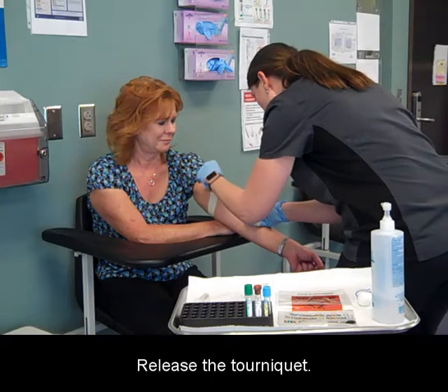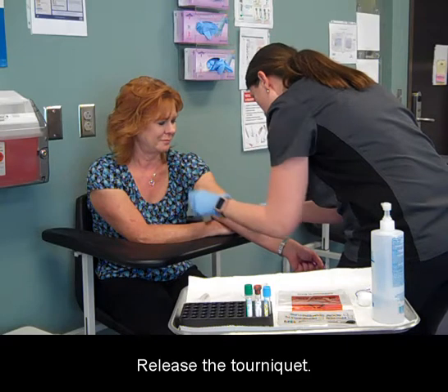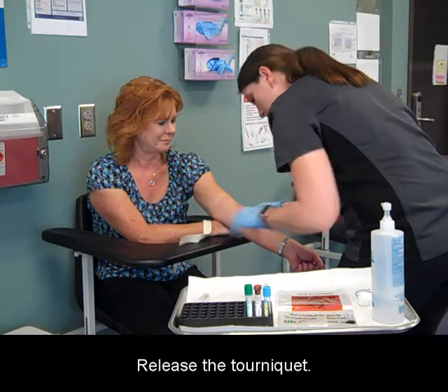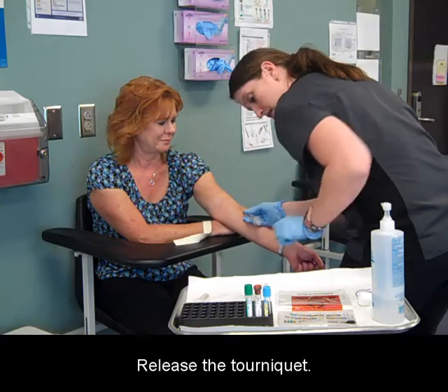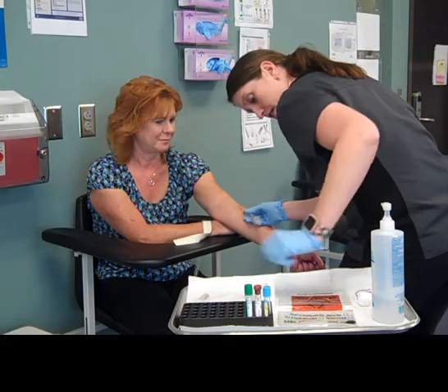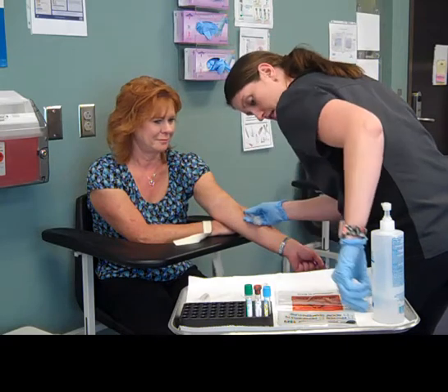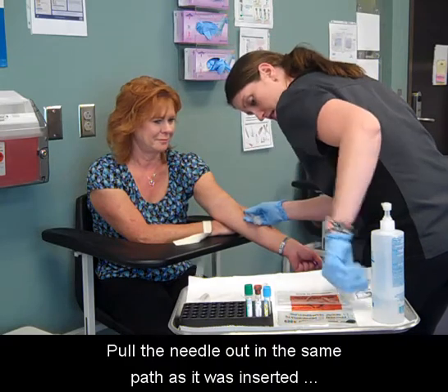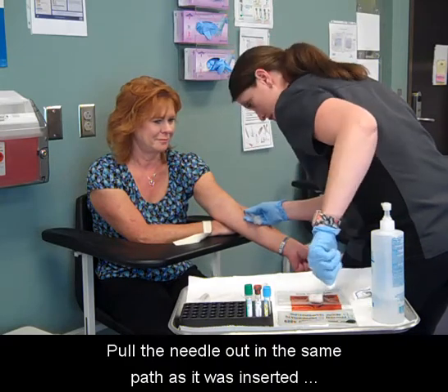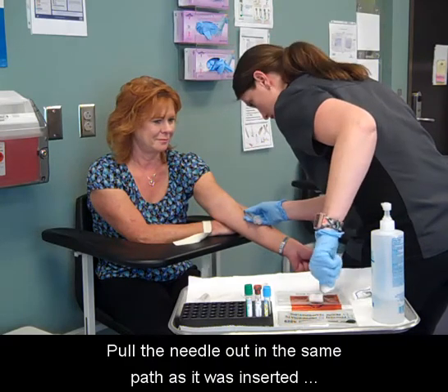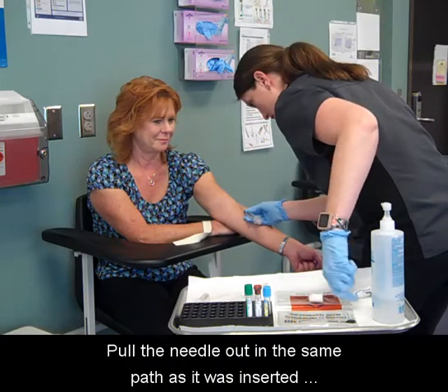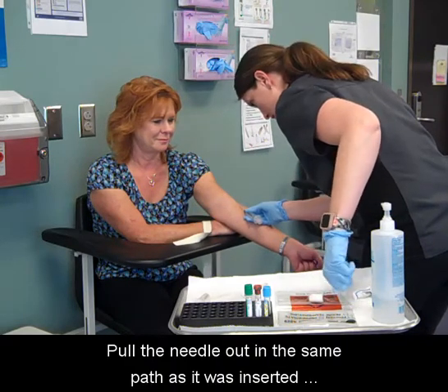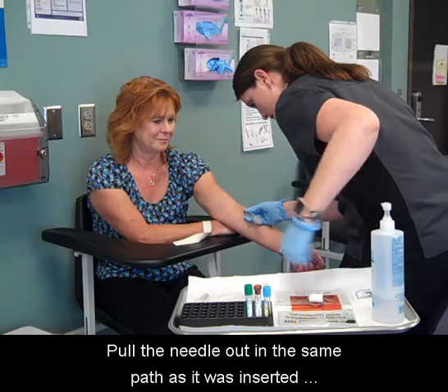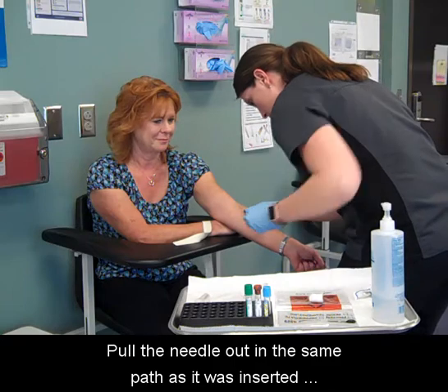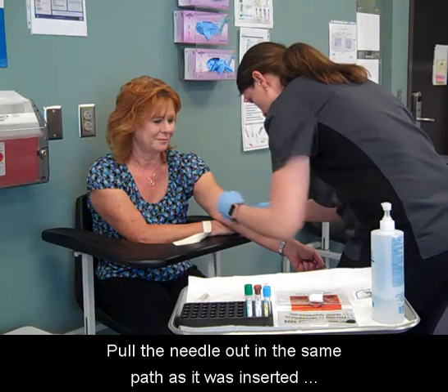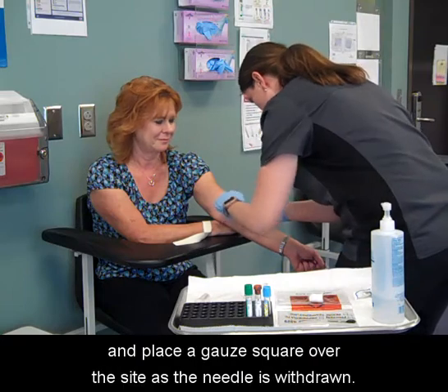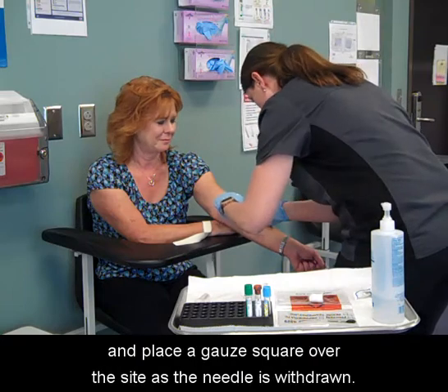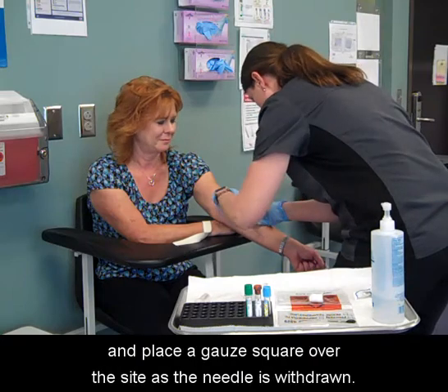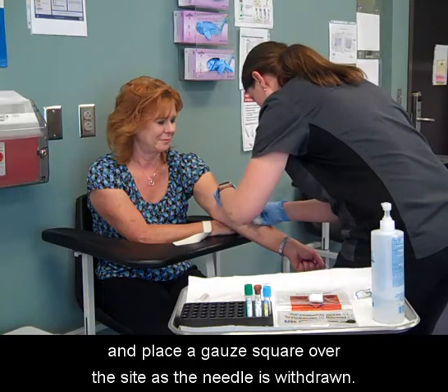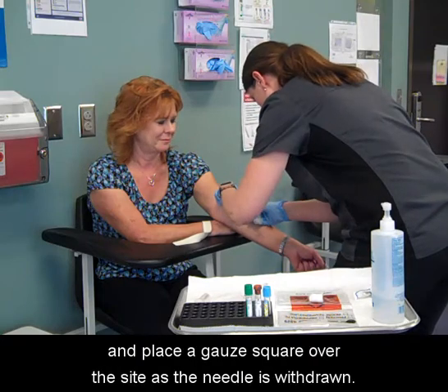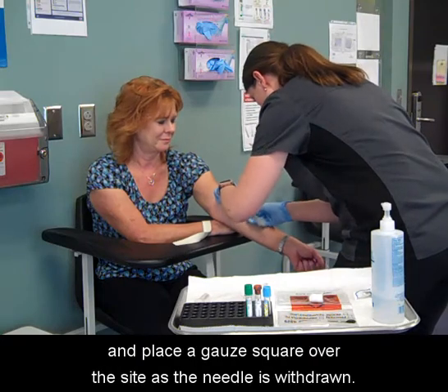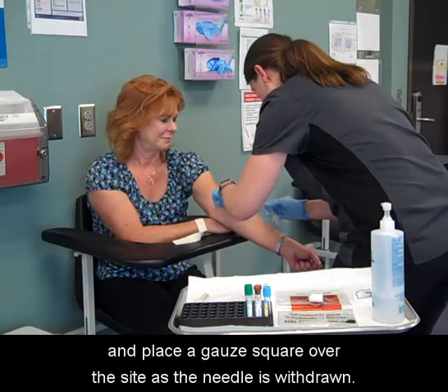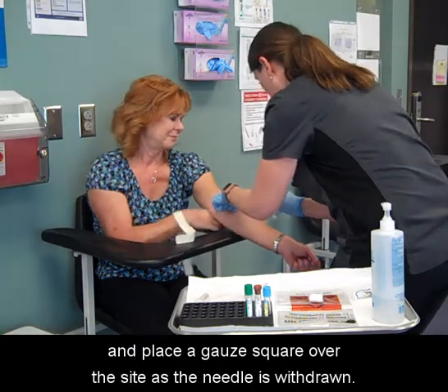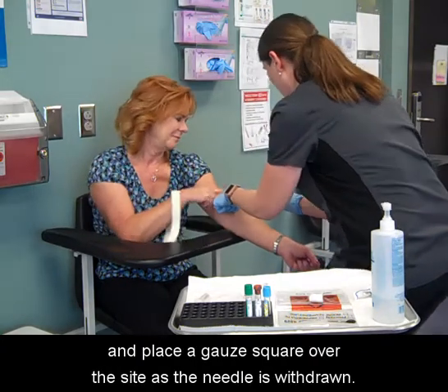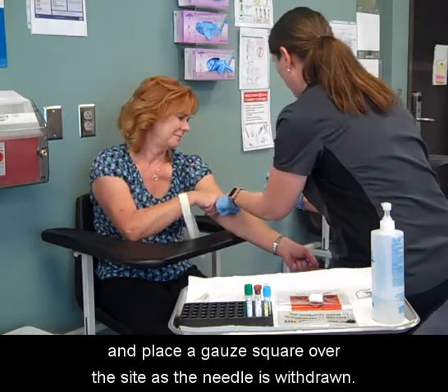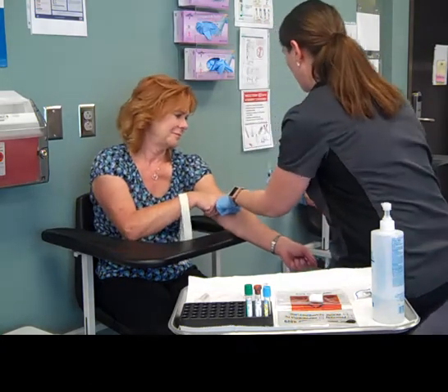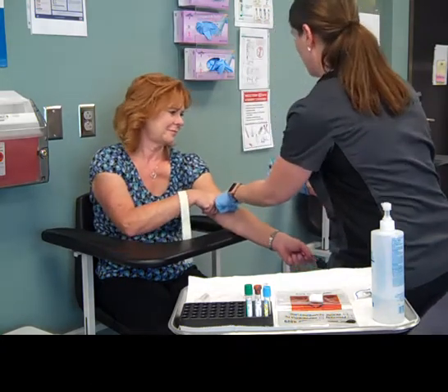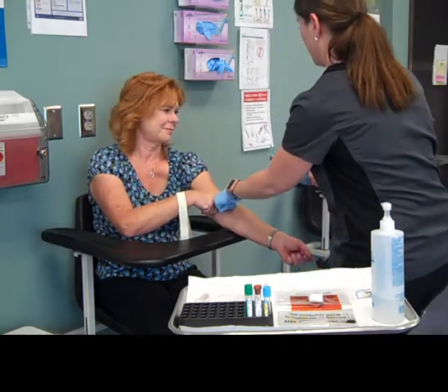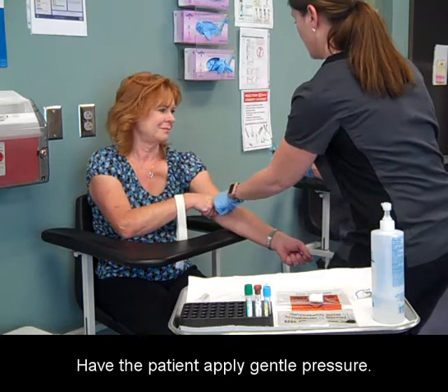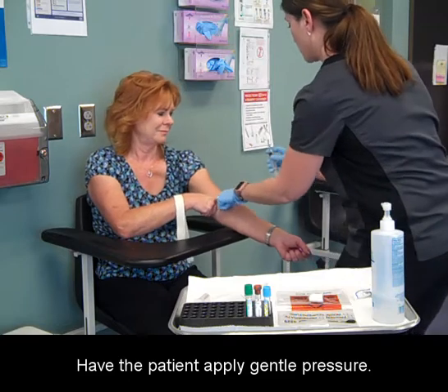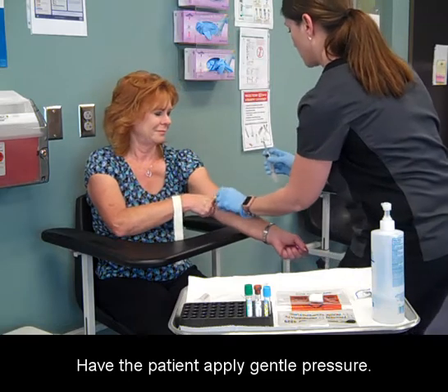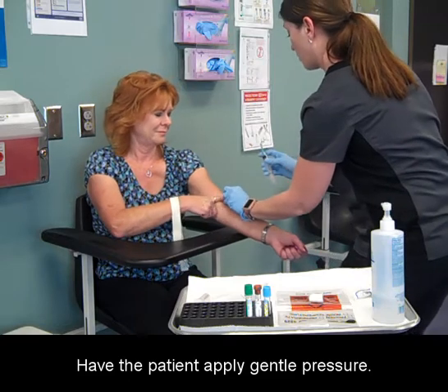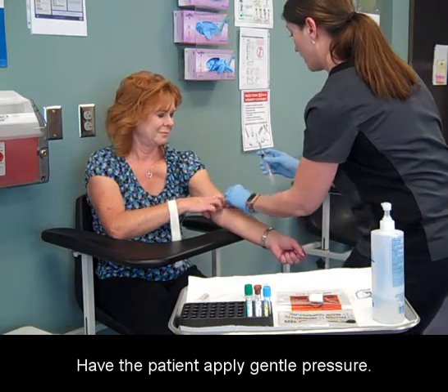Release the tourniquet. Pull the needle out in the same path as it was inserted and place a gauze square over the site as the needle is withdrawn. Have the patient apply gentle pressure.